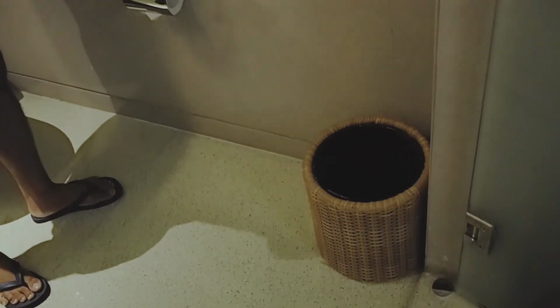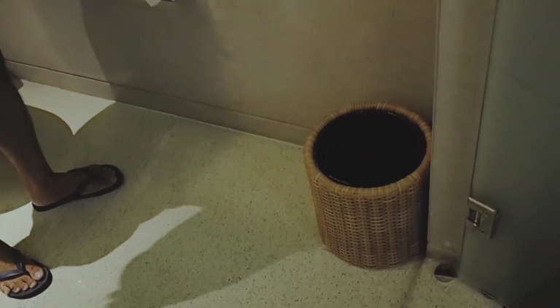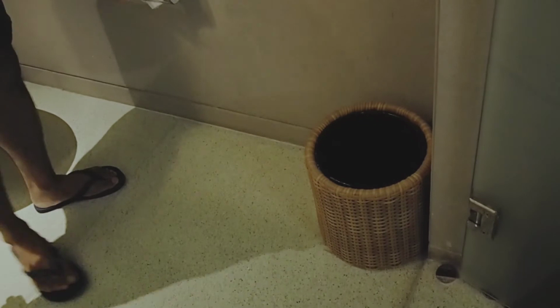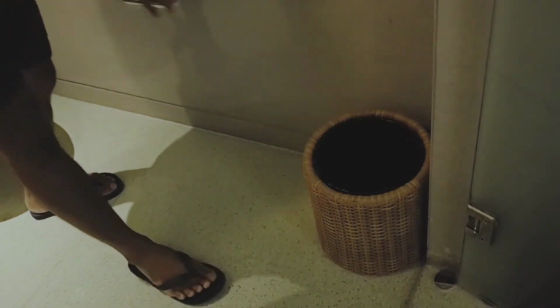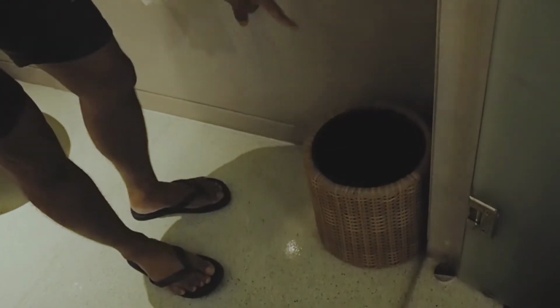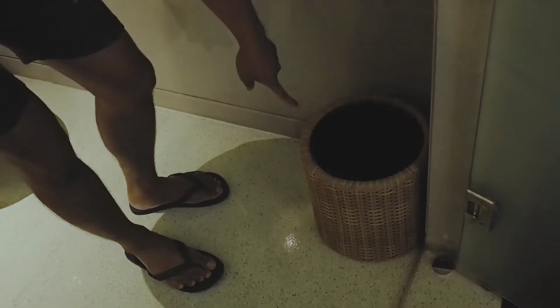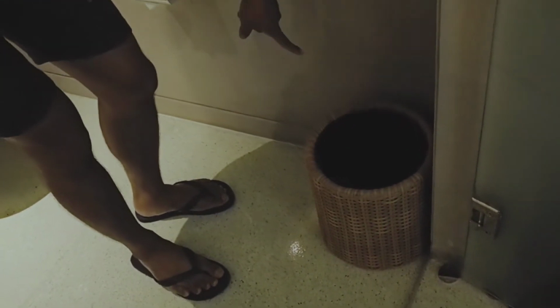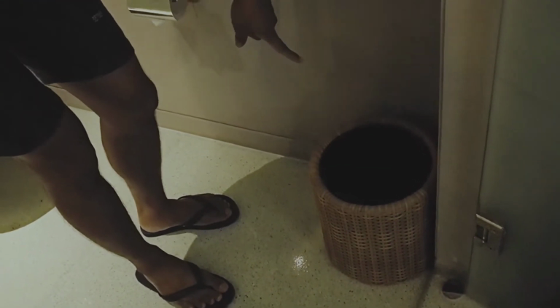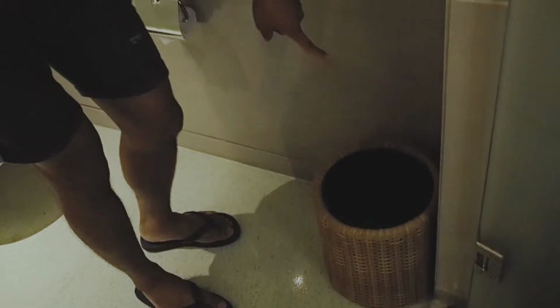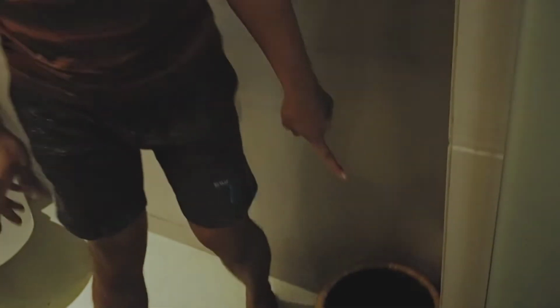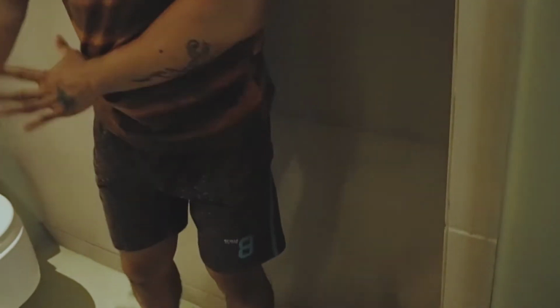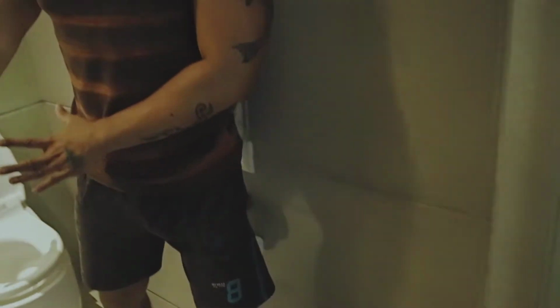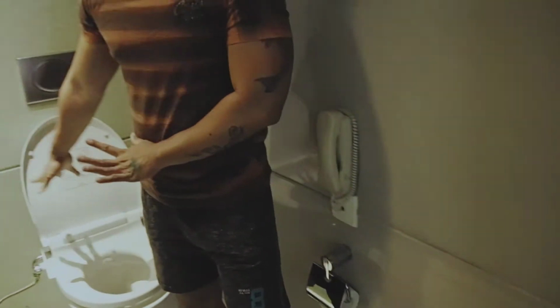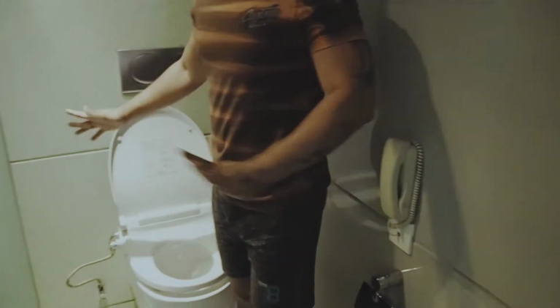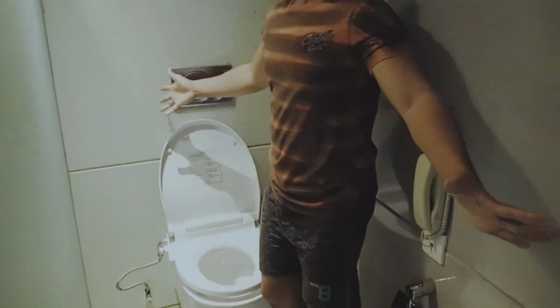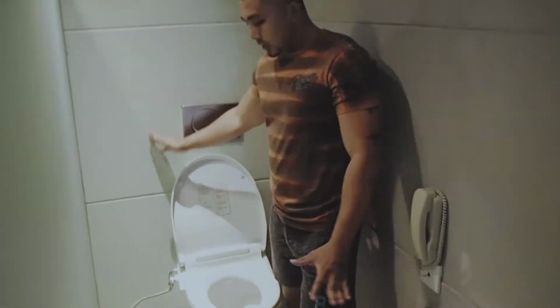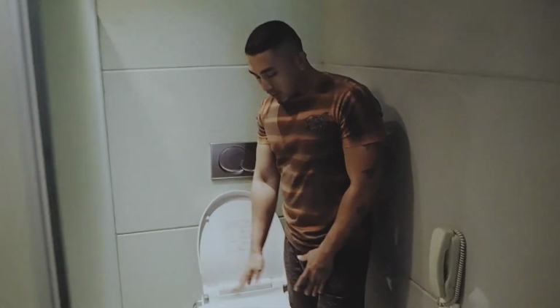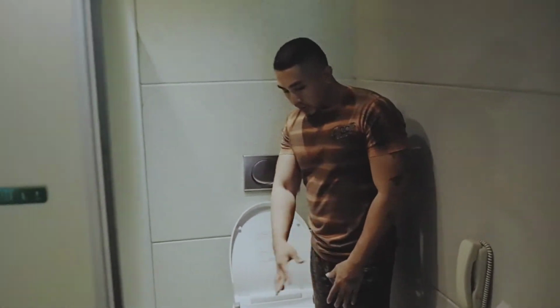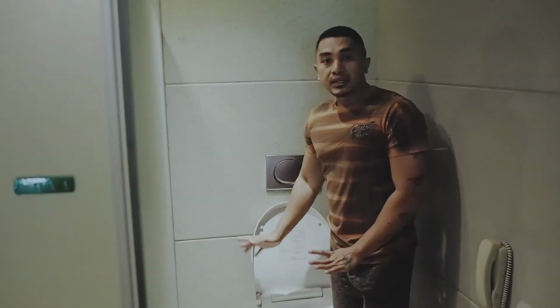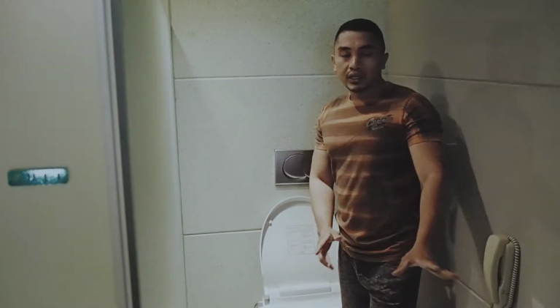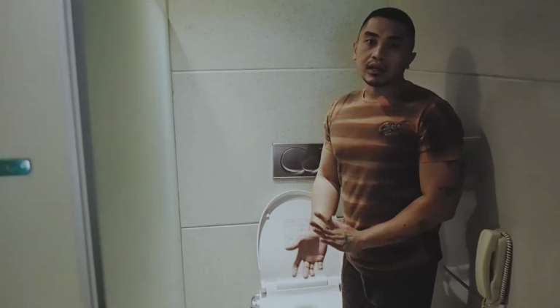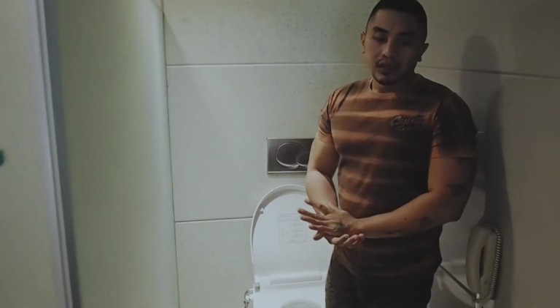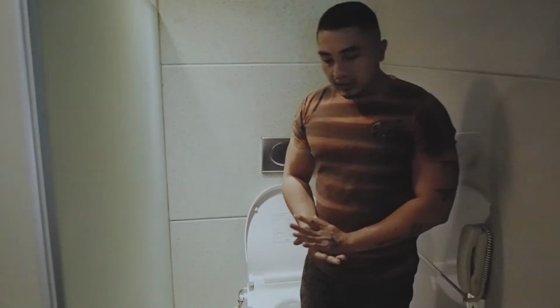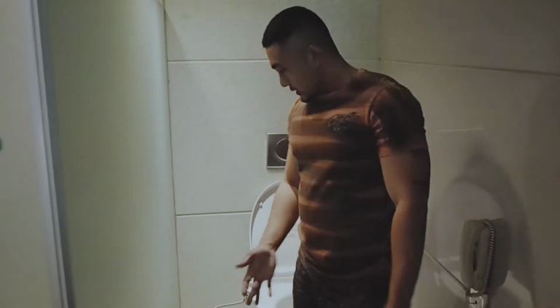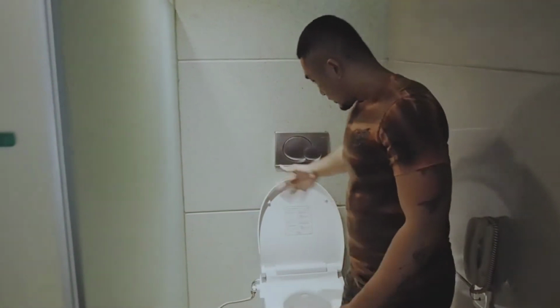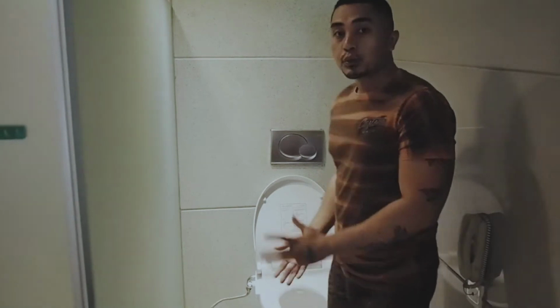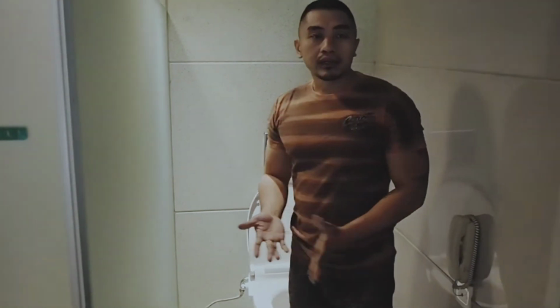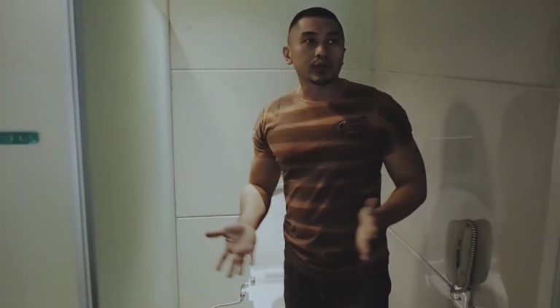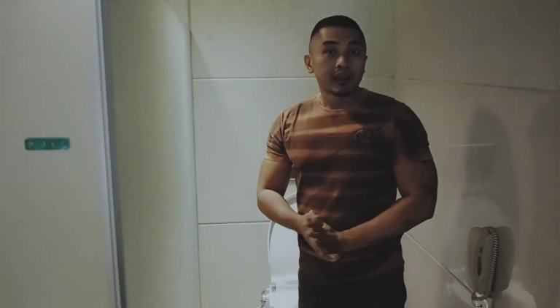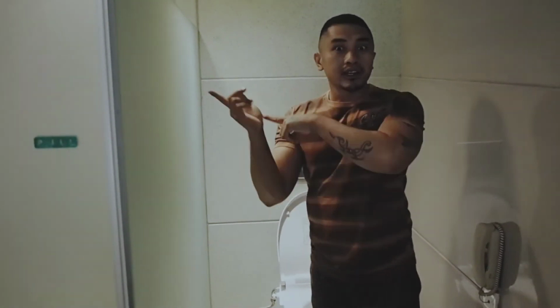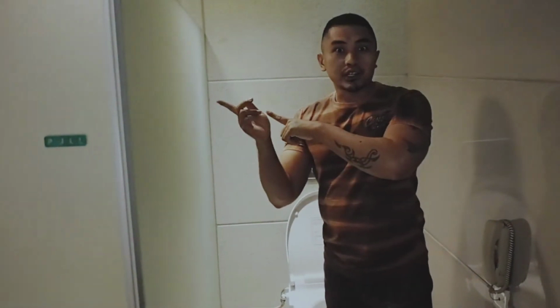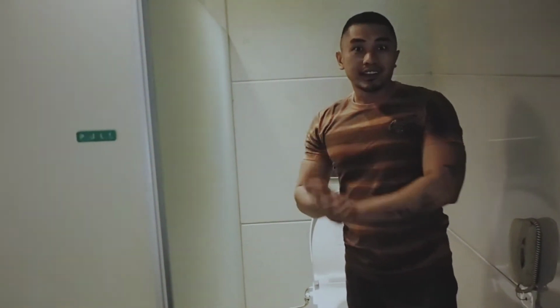Di sini ada tisu dan tempat sampah. Toiletnya cukup bersih dan cukup gede, panjangnya kira-kira ada 2 meter. Lumayan gede untuk toiletnya. Yuk kita lihat tempat shower.